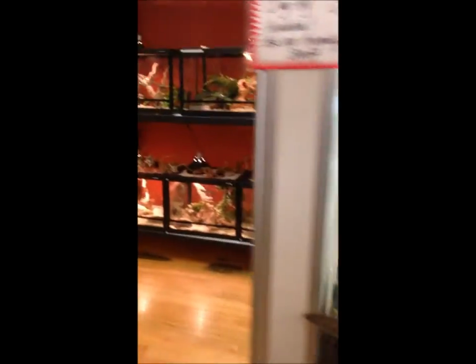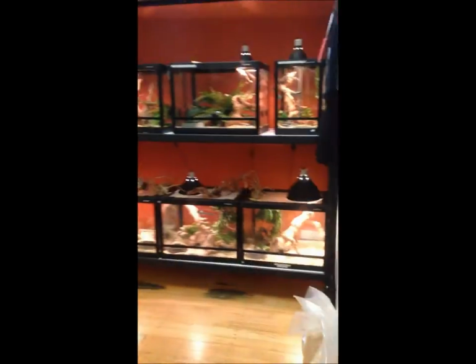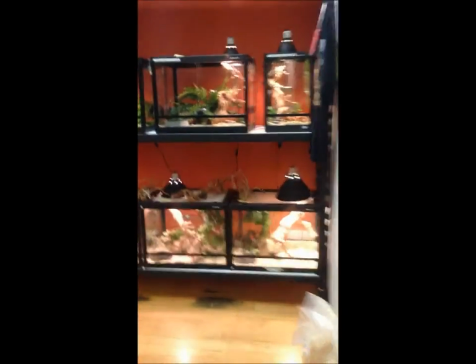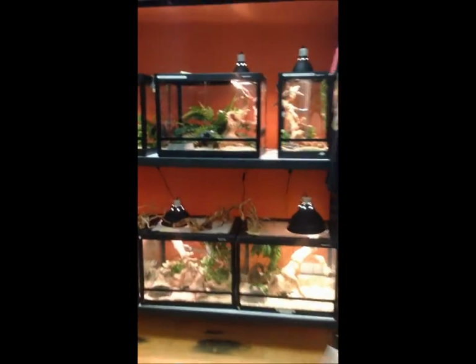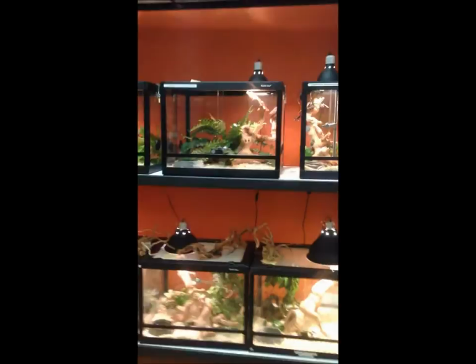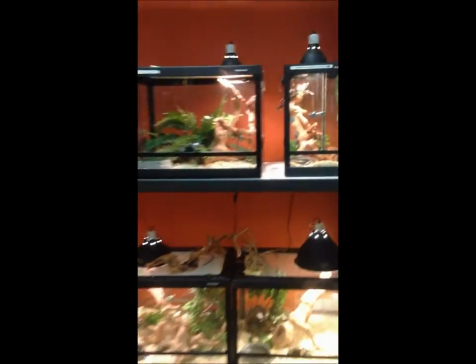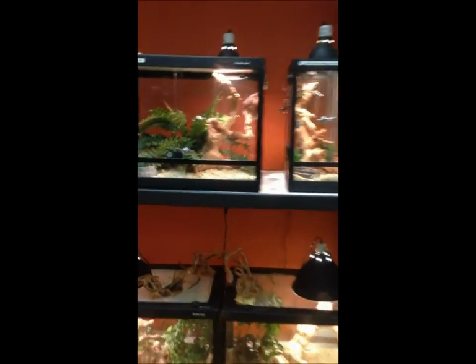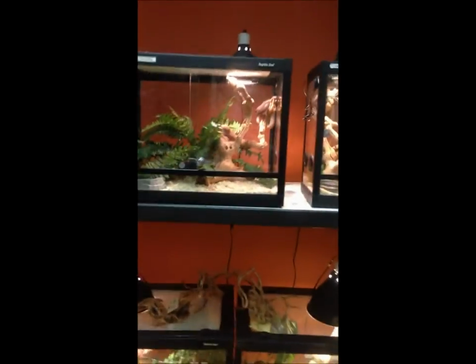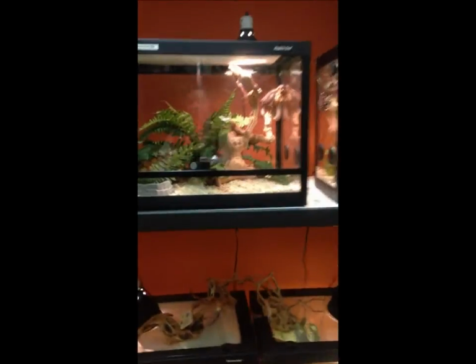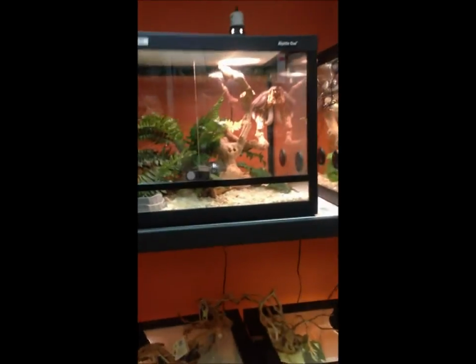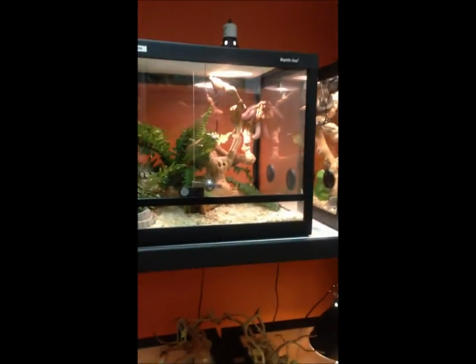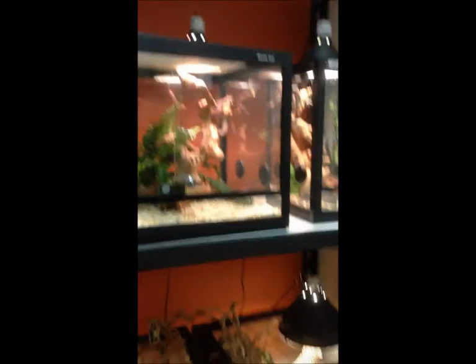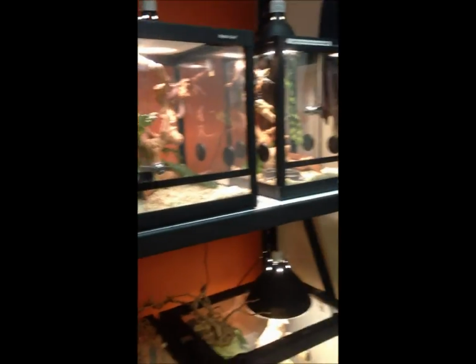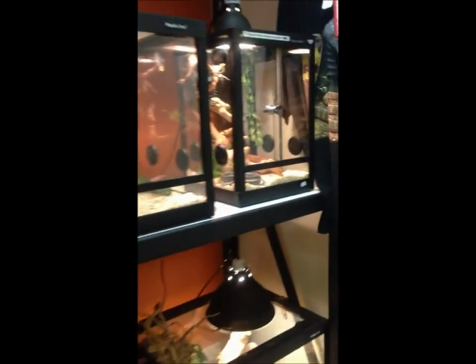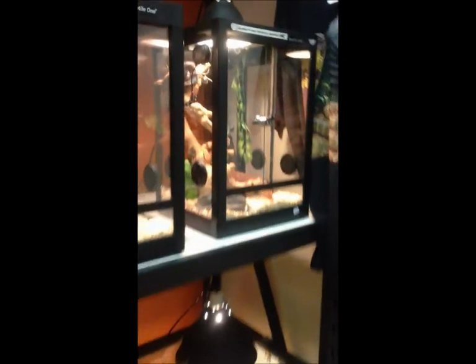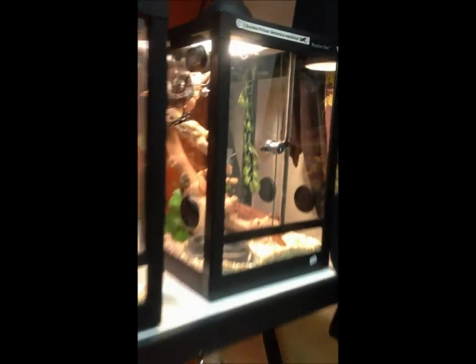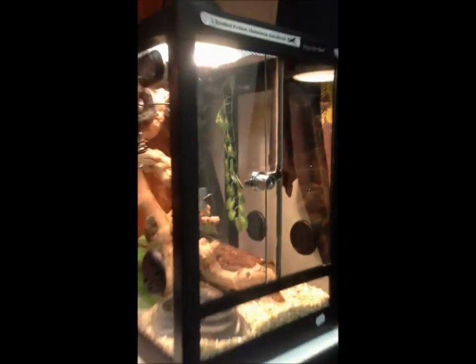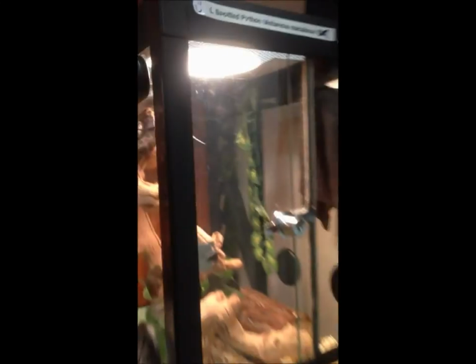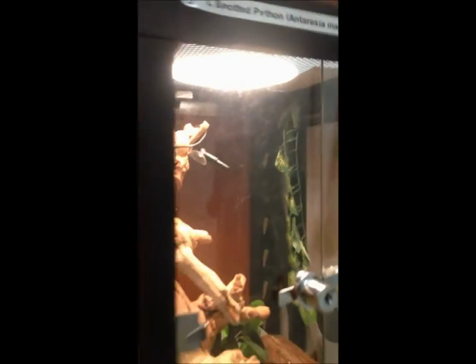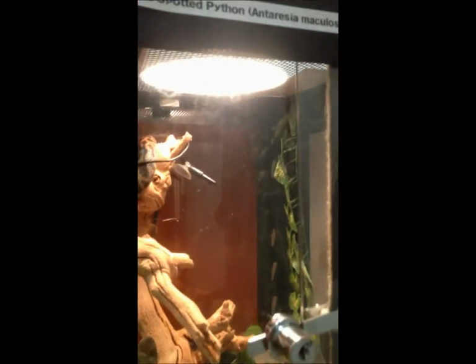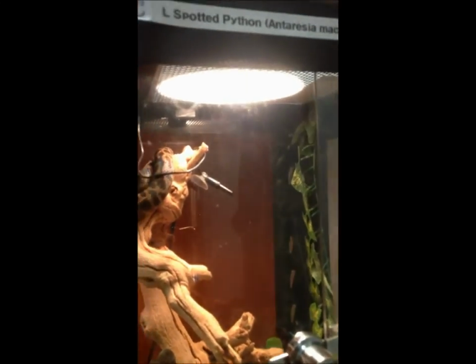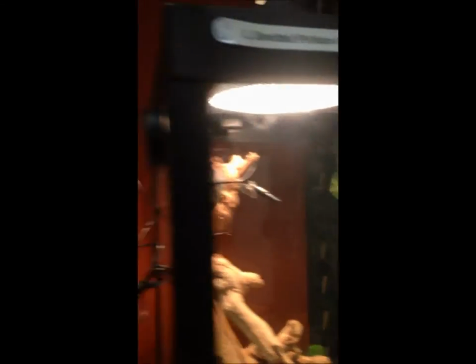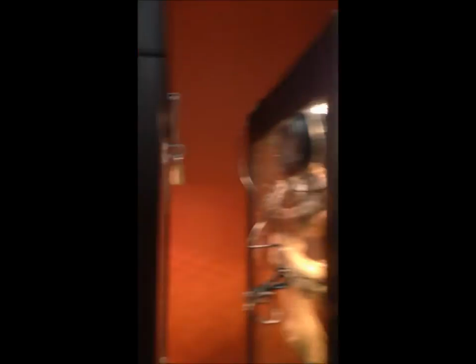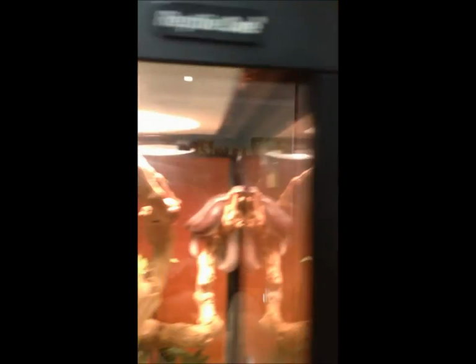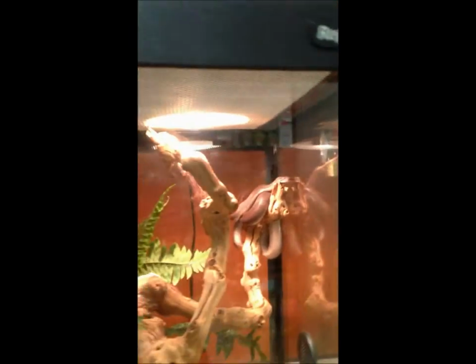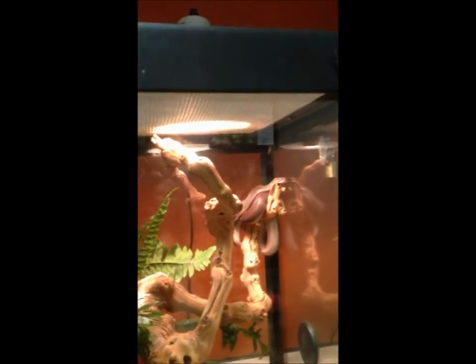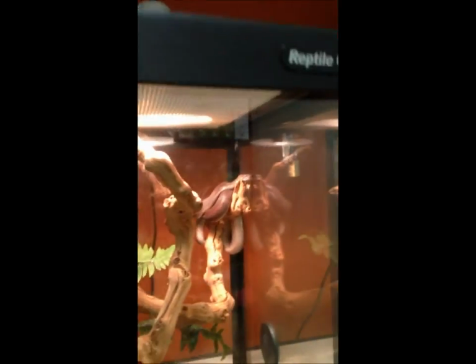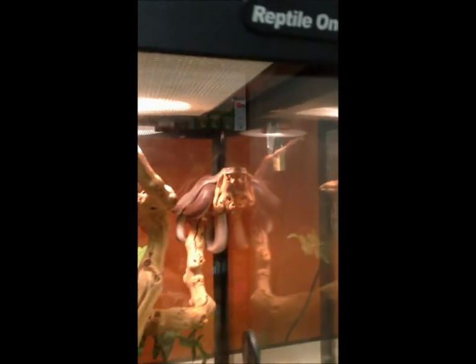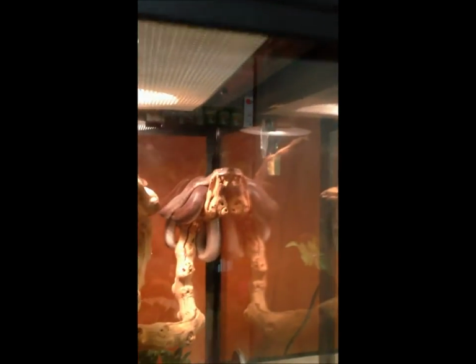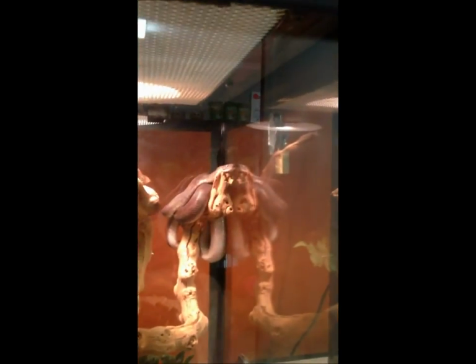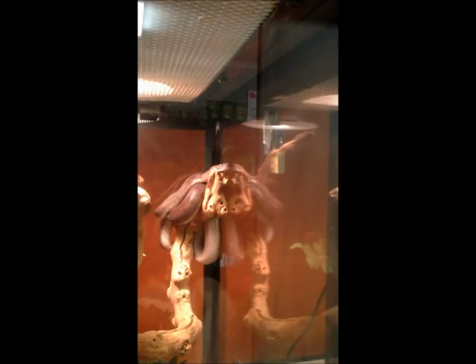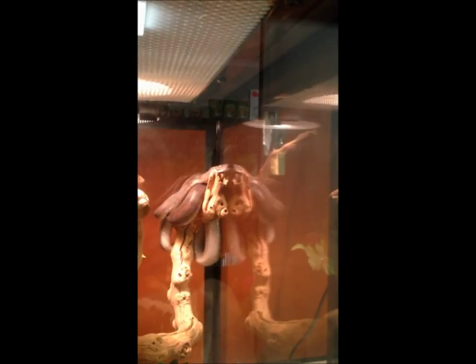Last but certainly not least we've got our snake room. In here we've got a really good variety of different localities of Antaresia — so your Stimpsons pythons, your spotted pythons and certainly your children's pythons as well.